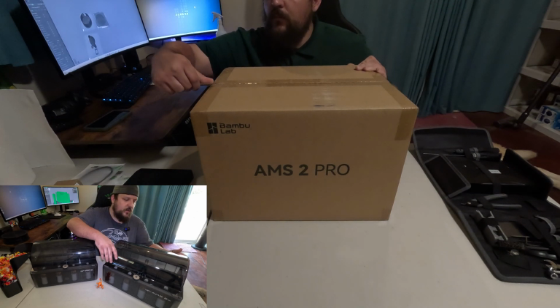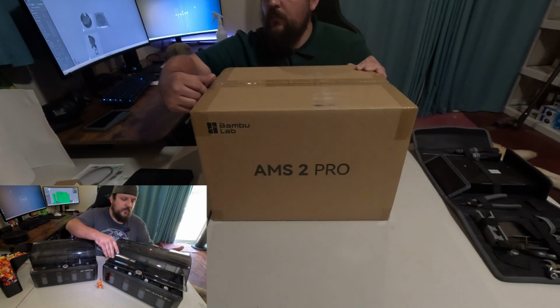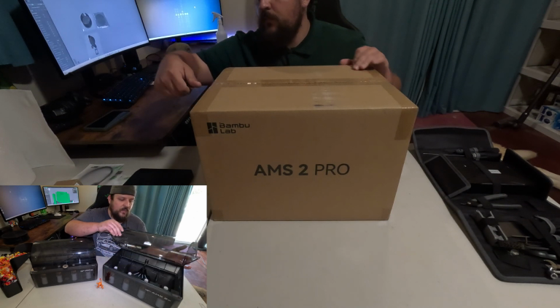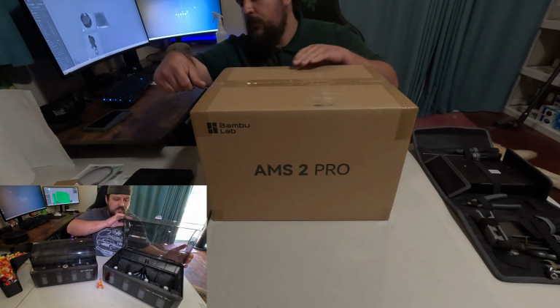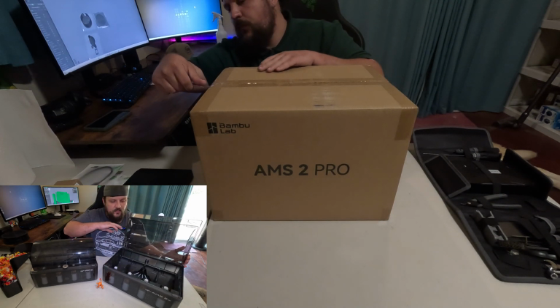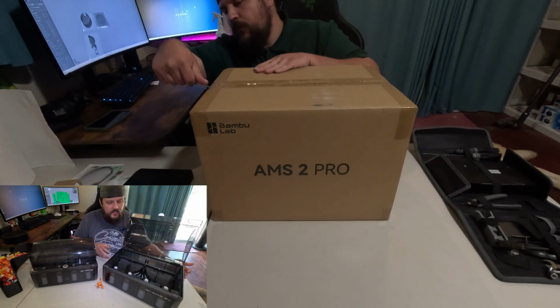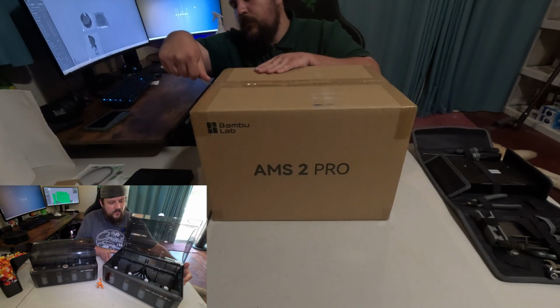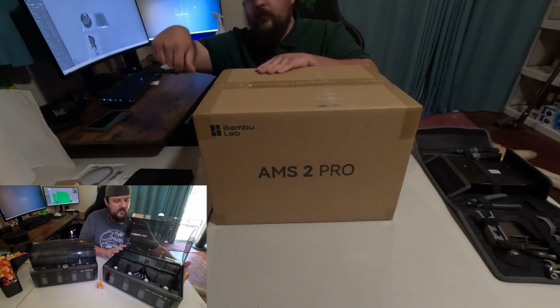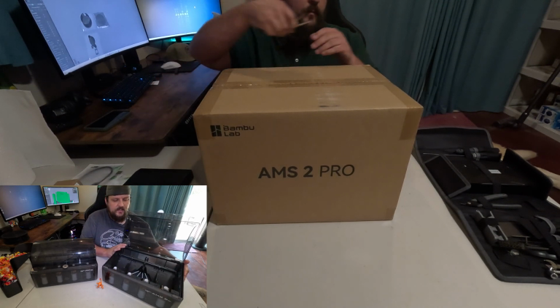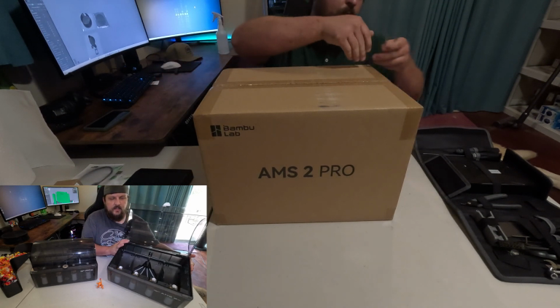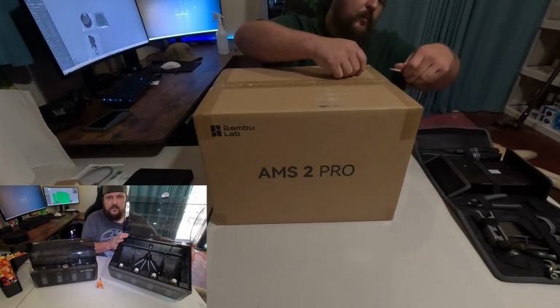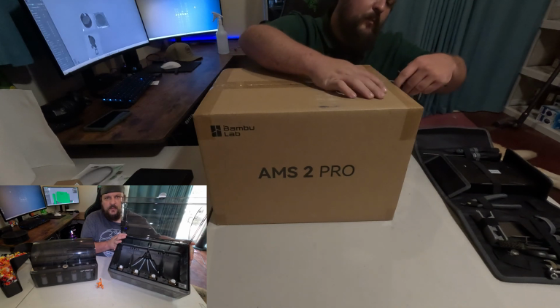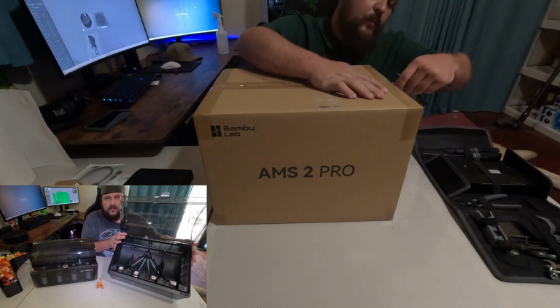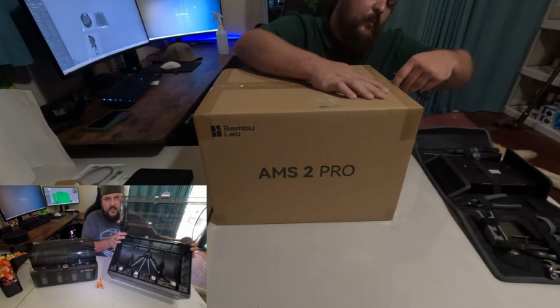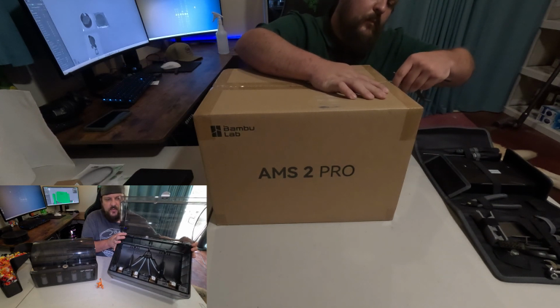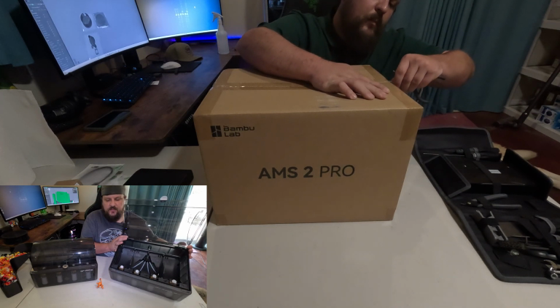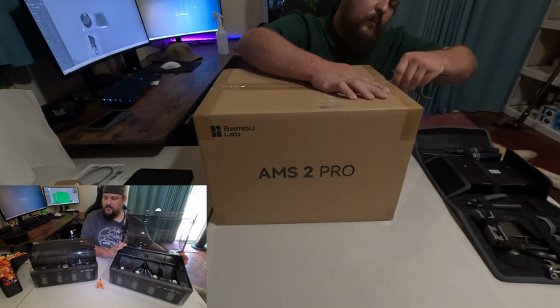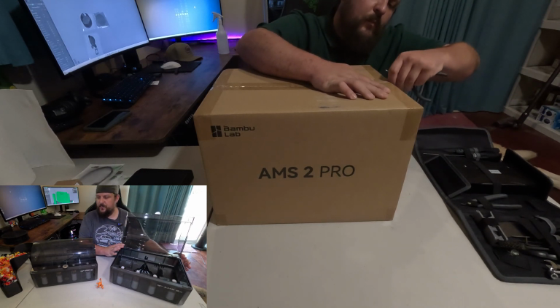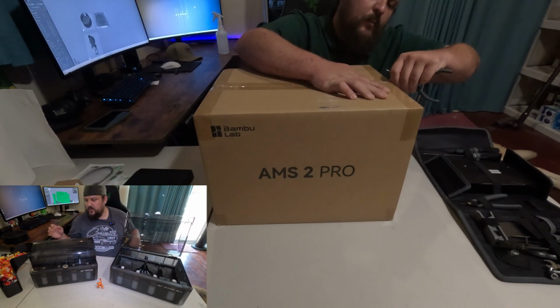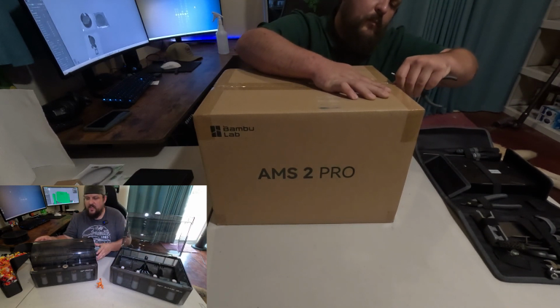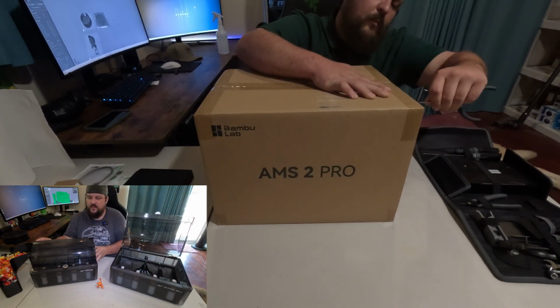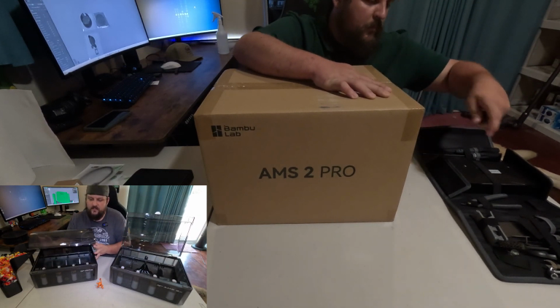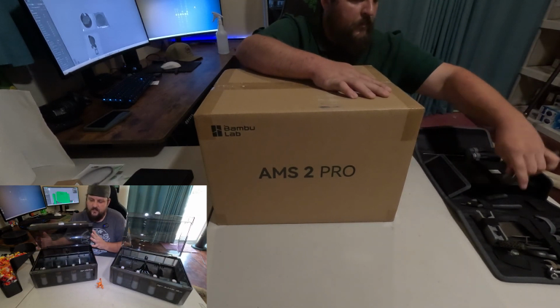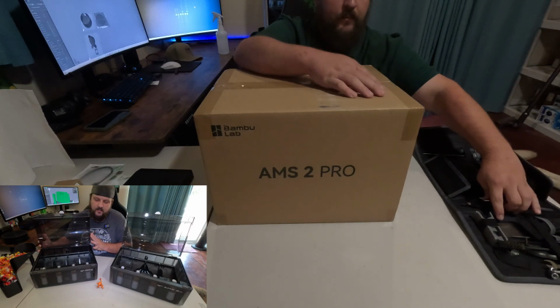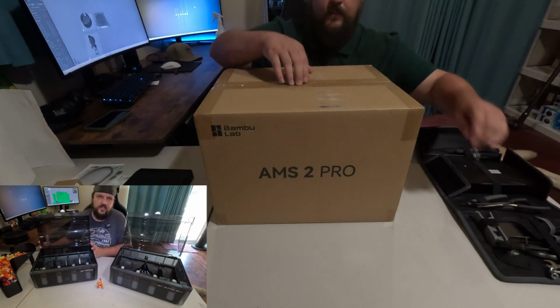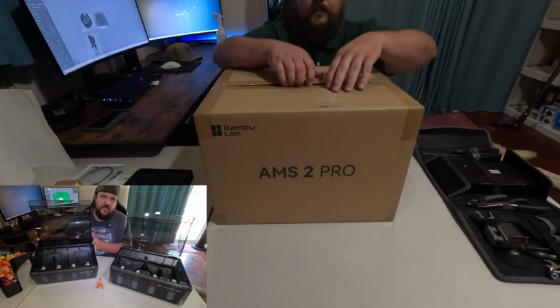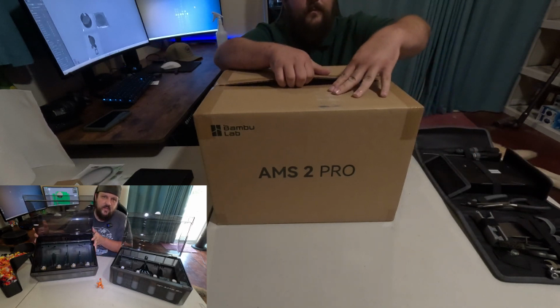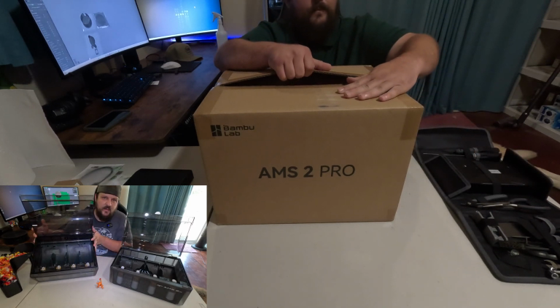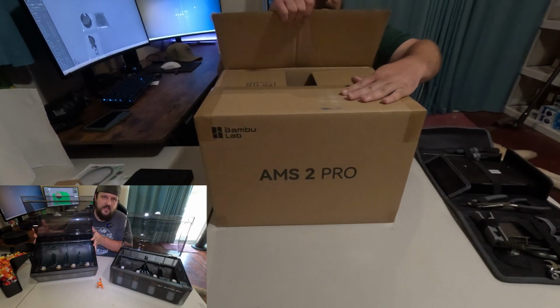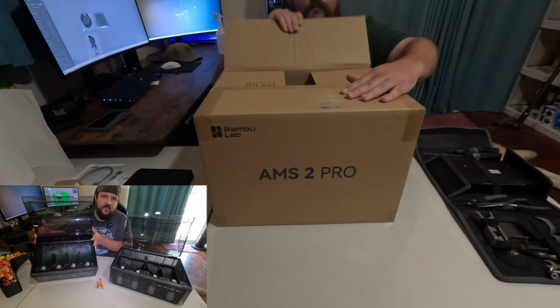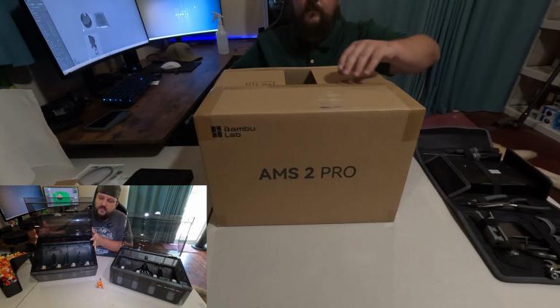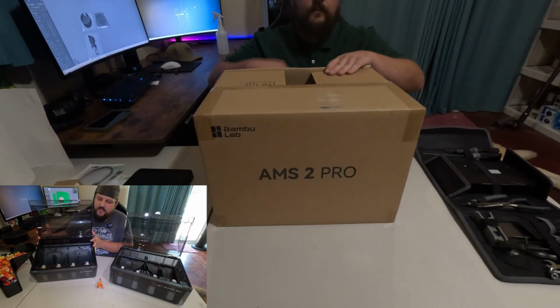With the AMS 2, it now has exposed Bowden tubes, with the exception of the original AMS where you have to take apart the entire unit to service them.